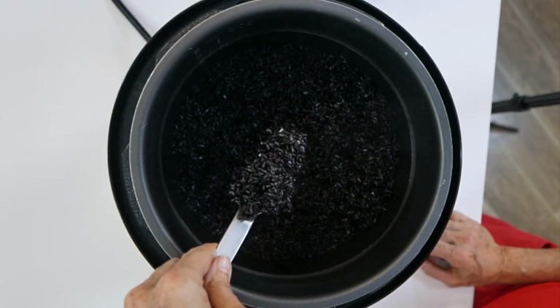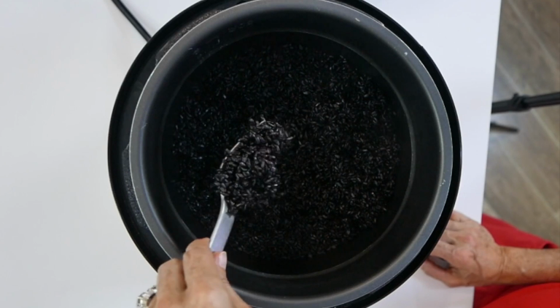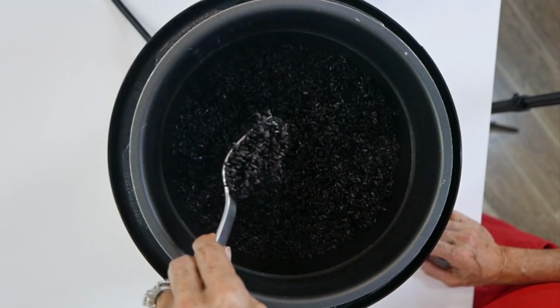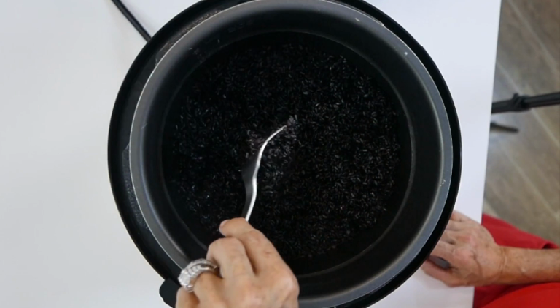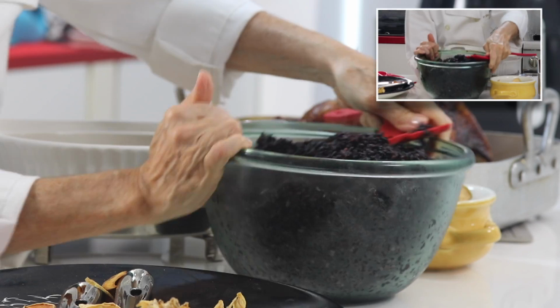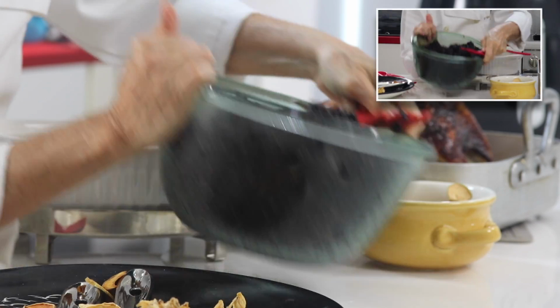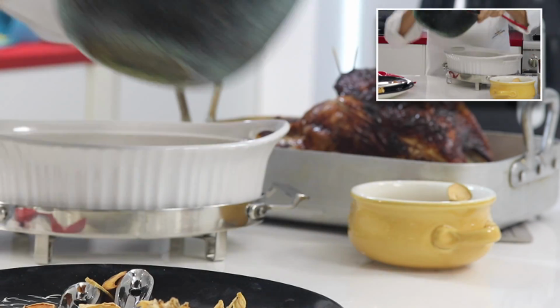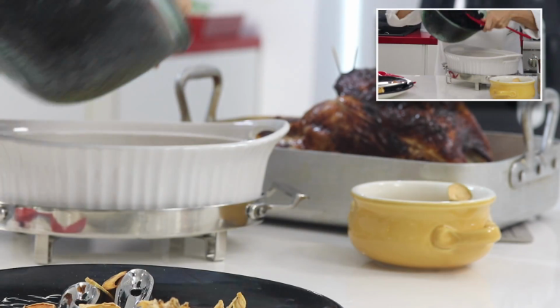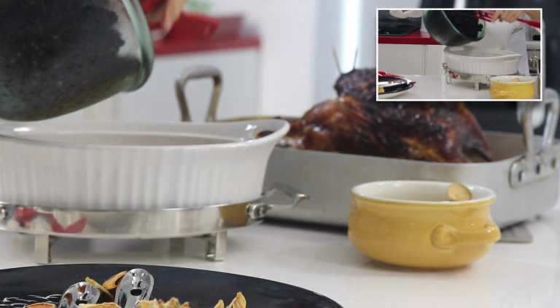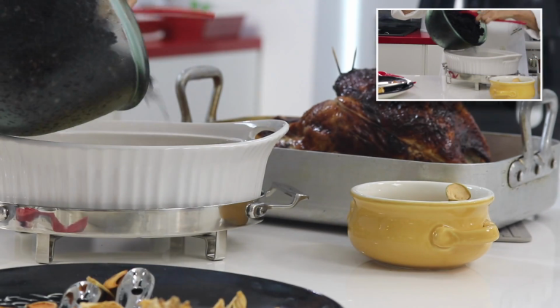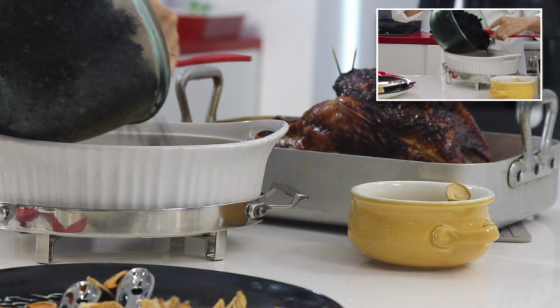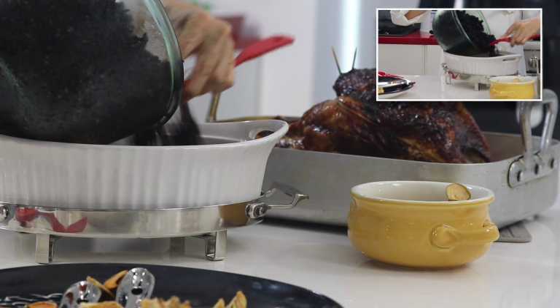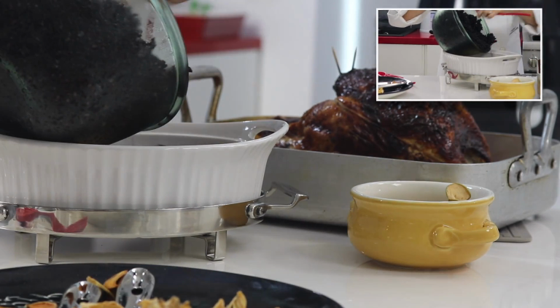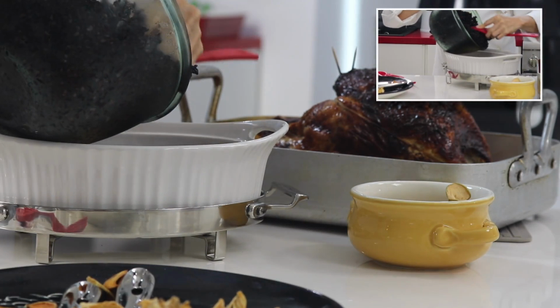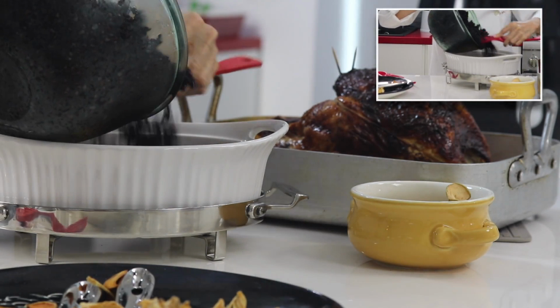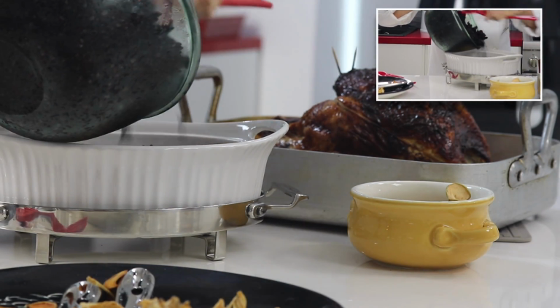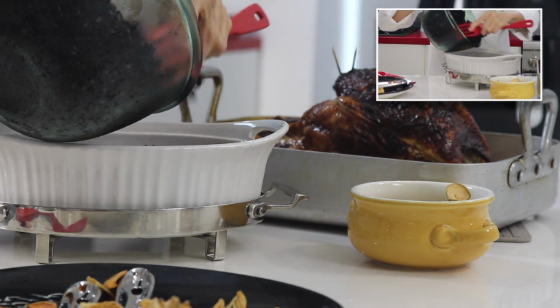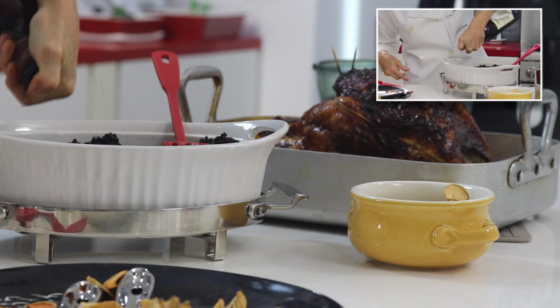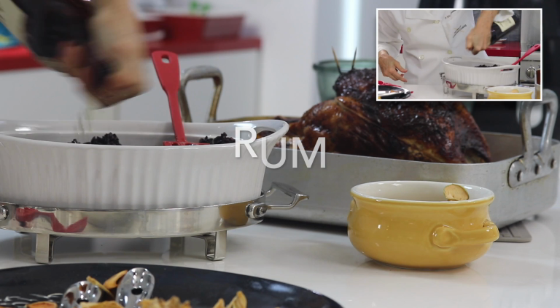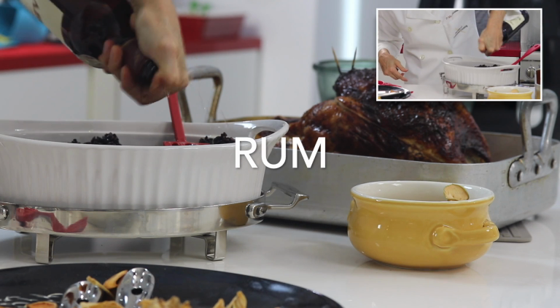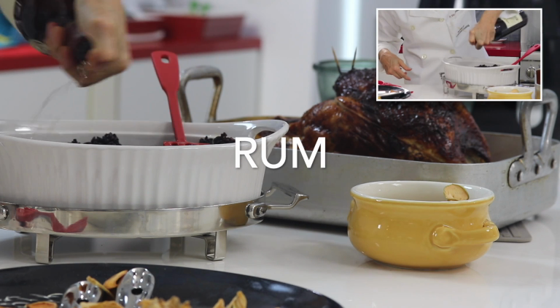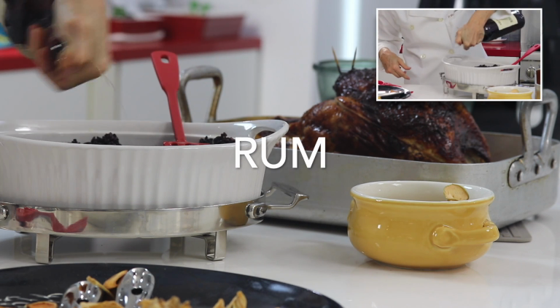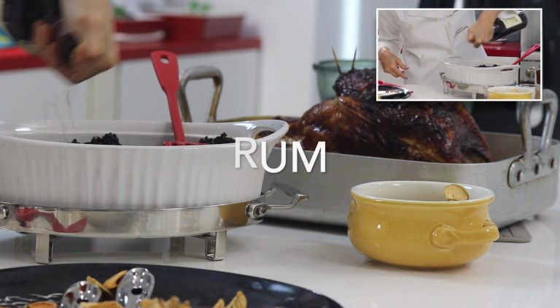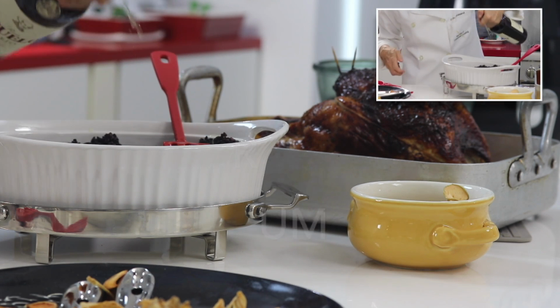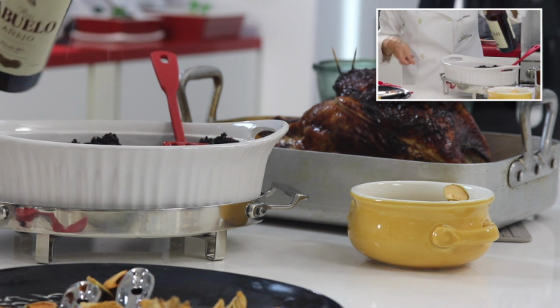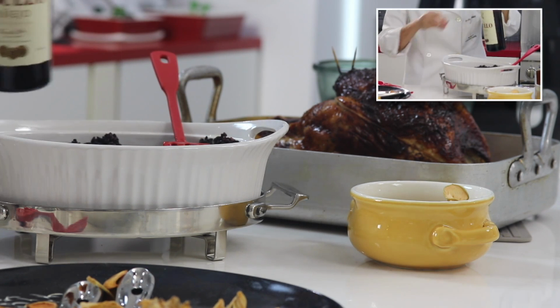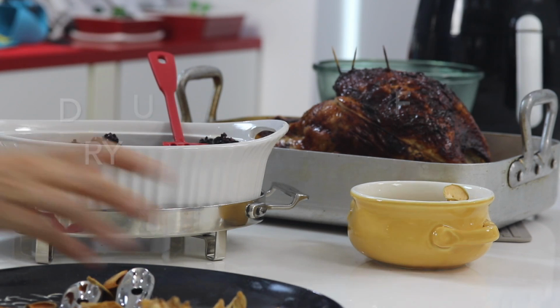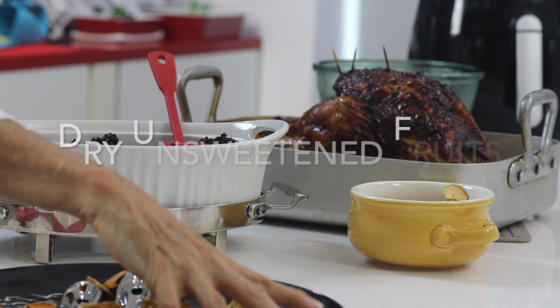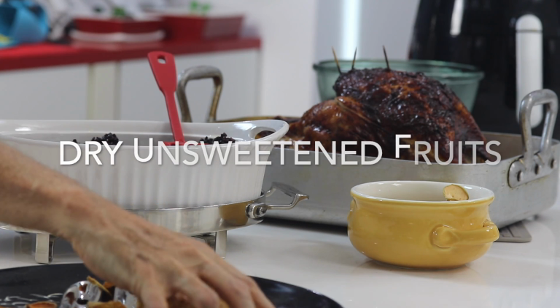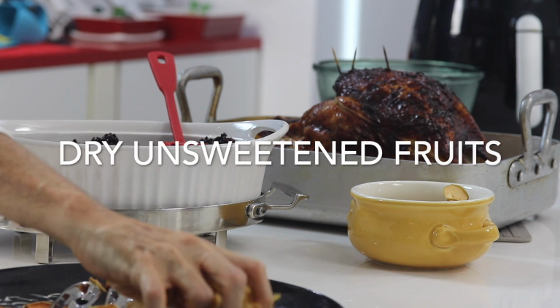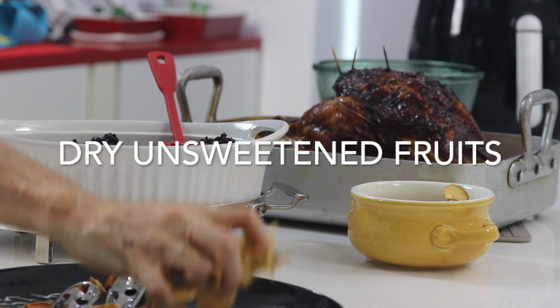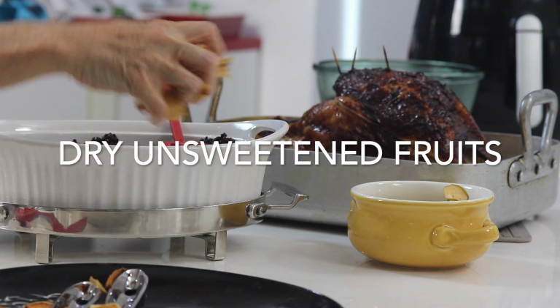We serve our black rice with some dried apple and dried pineapple, plus a little bit of rum, which goes a long way for flavor and aroma.